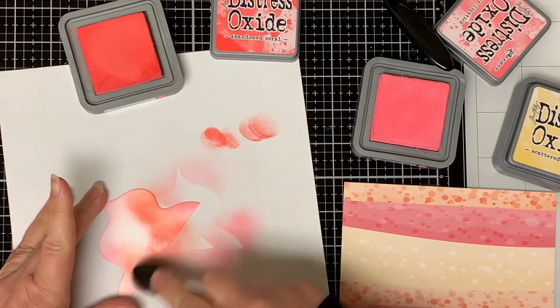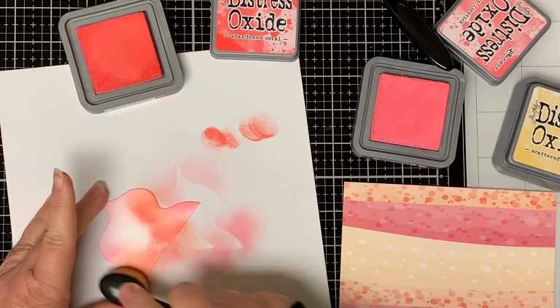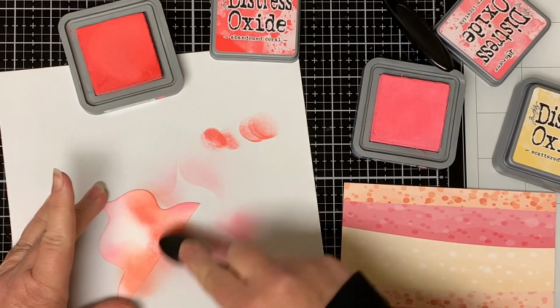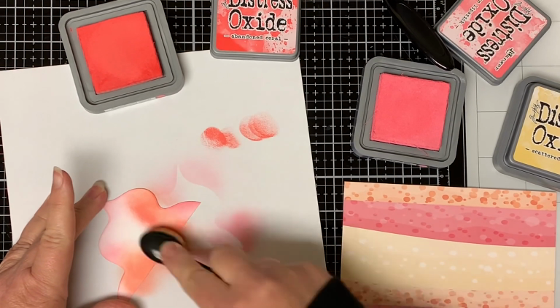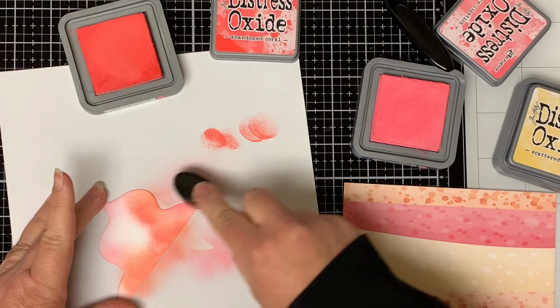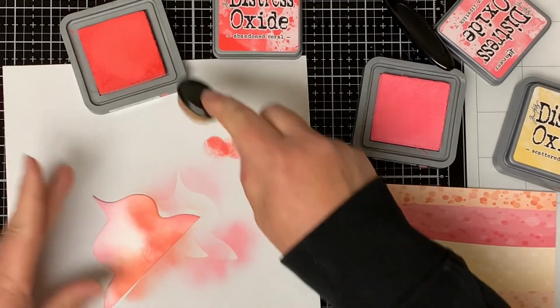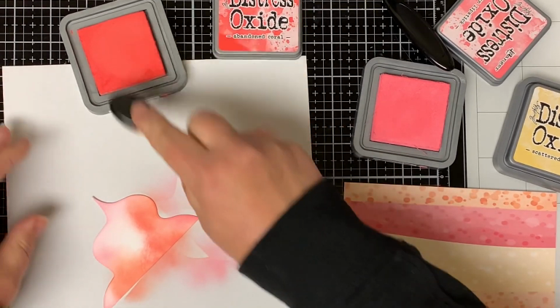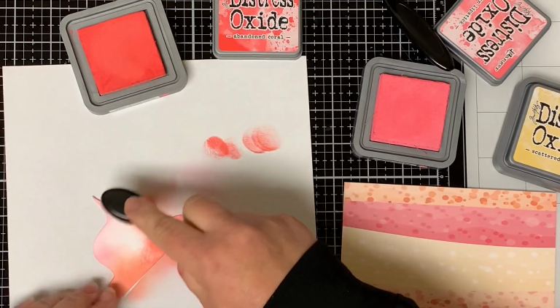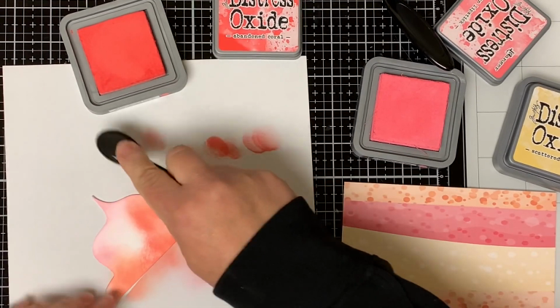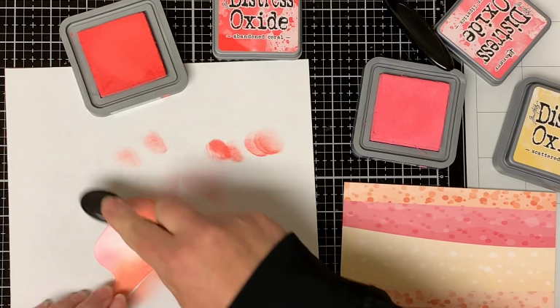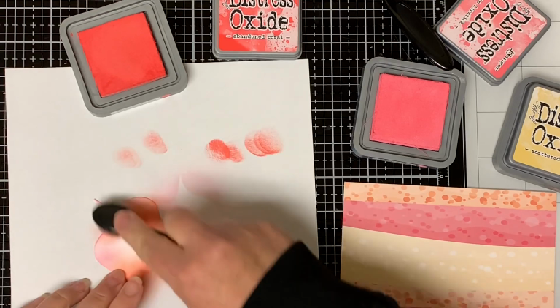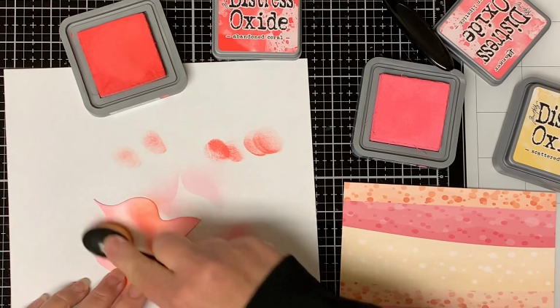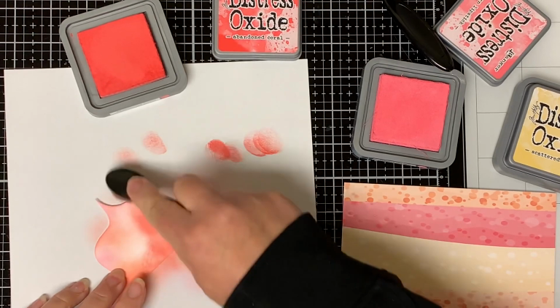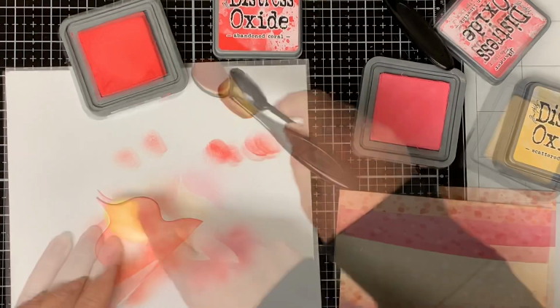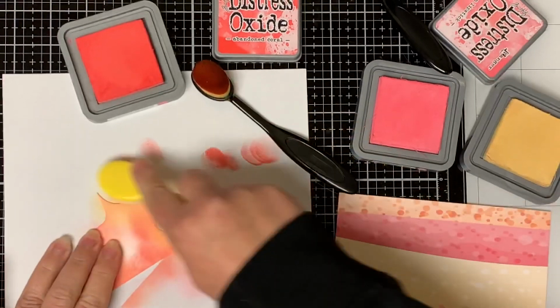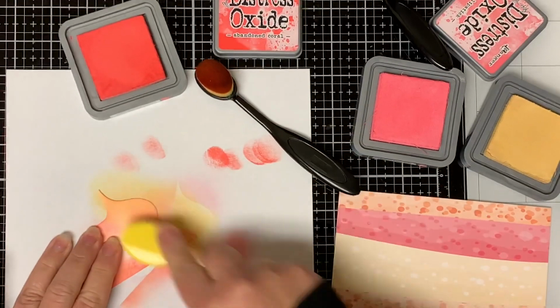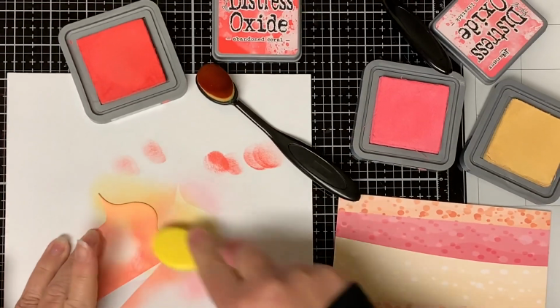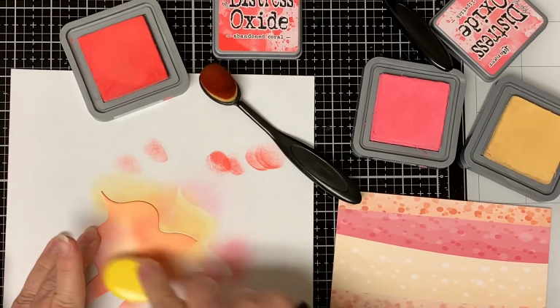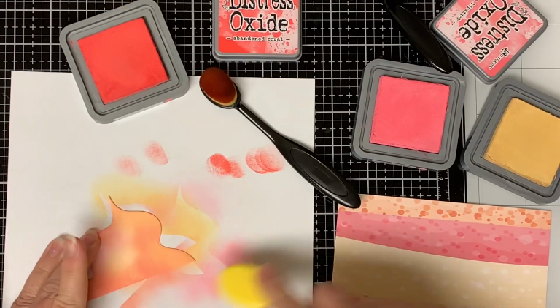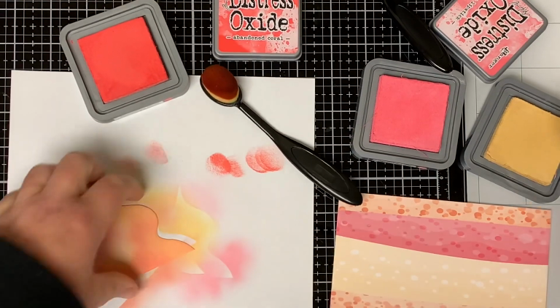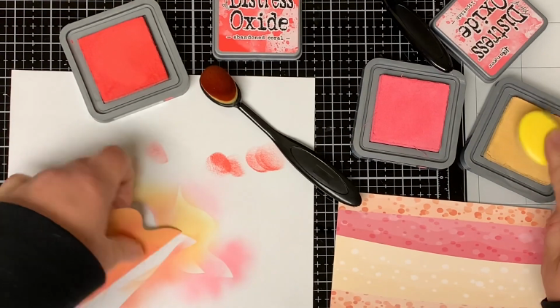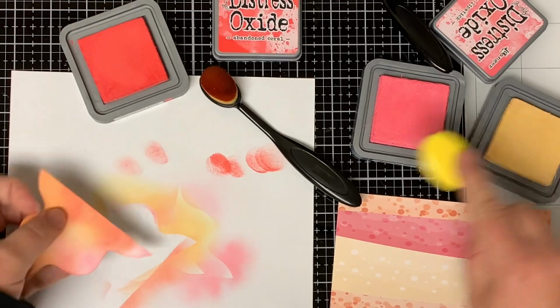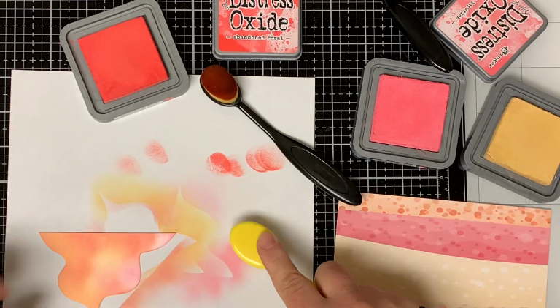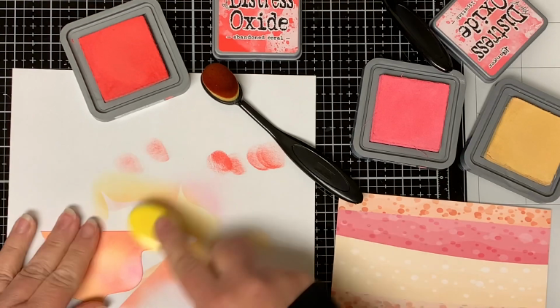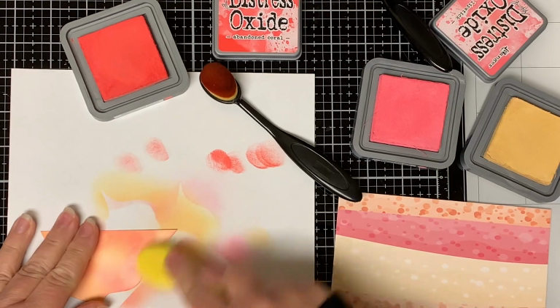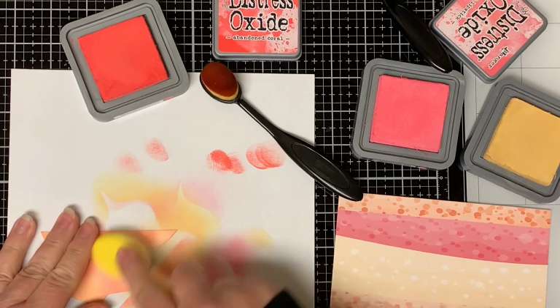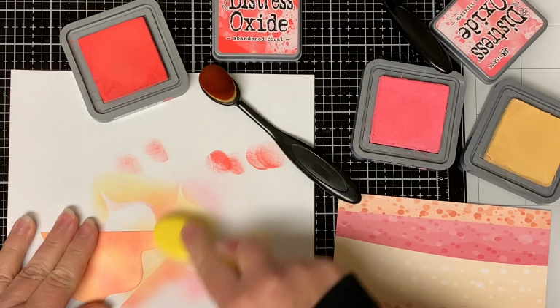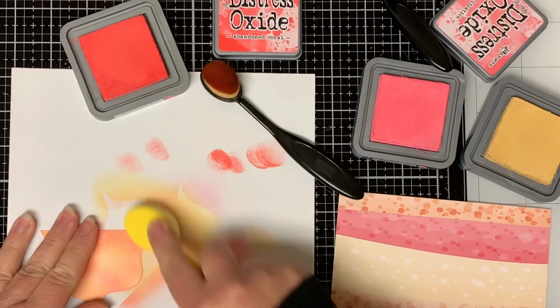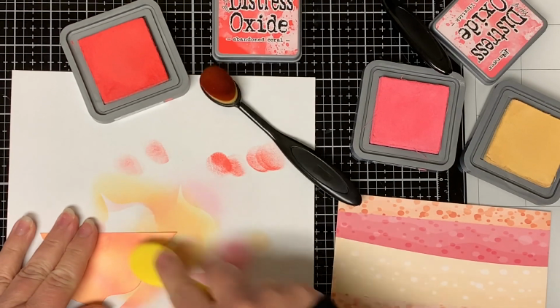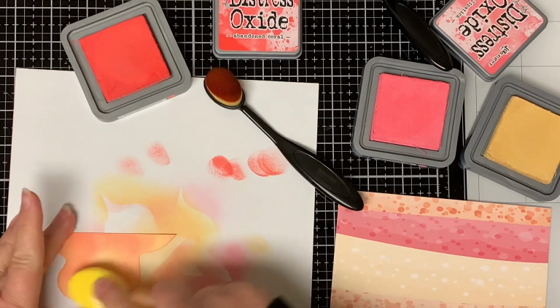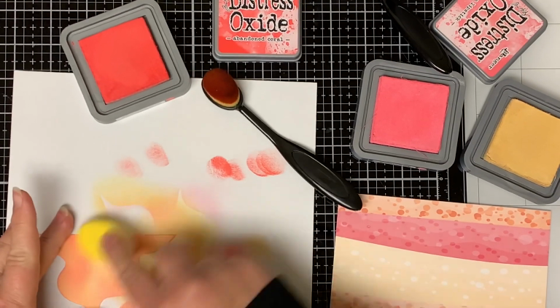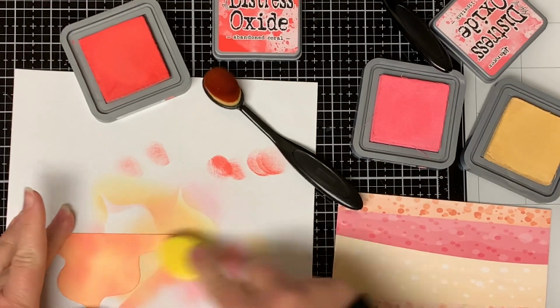This helps to prevent harsh dark spots on your paper. I just keep adding the ink until I'm happy with the colors. I also want to apologize — my camera was moving around and I didn't realize it while I was recording this part.